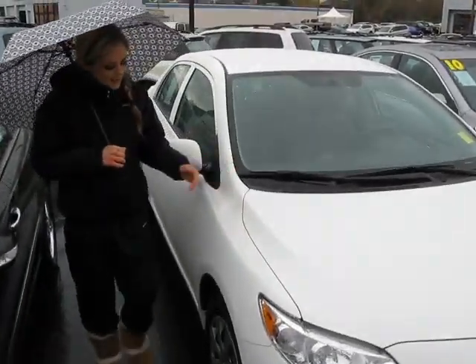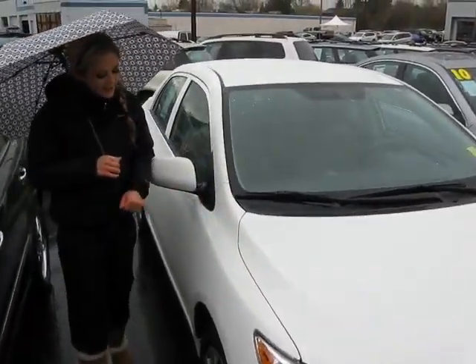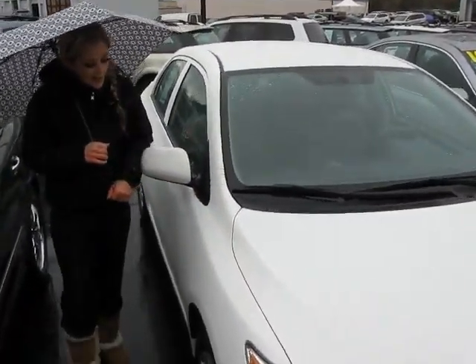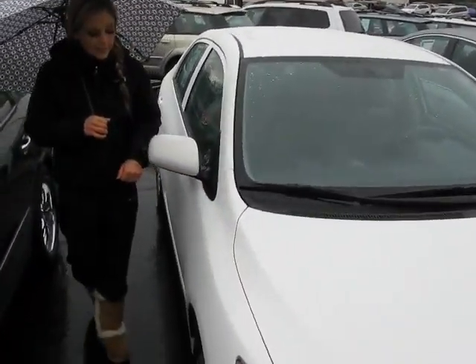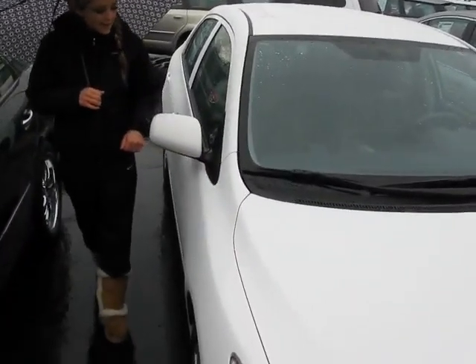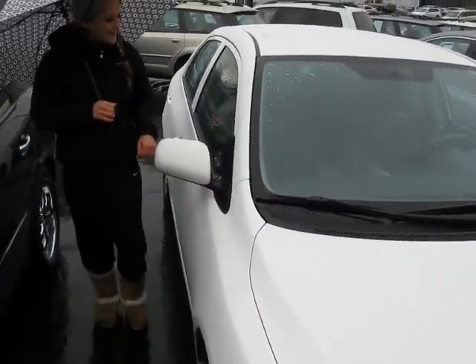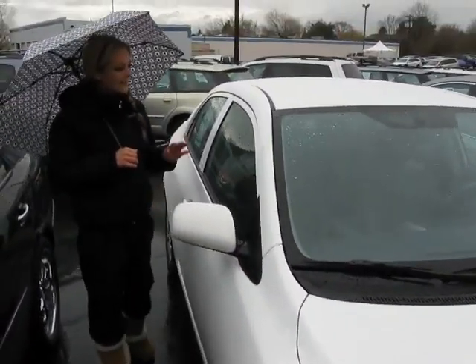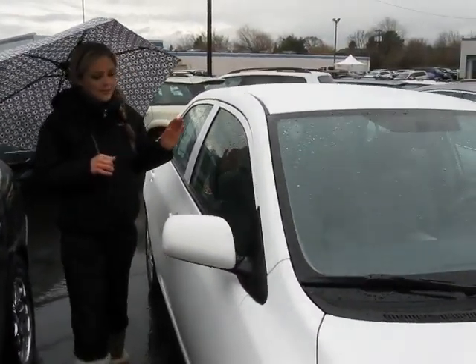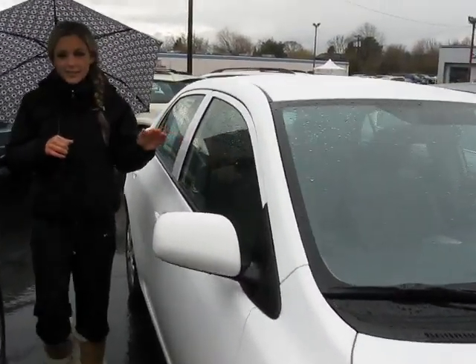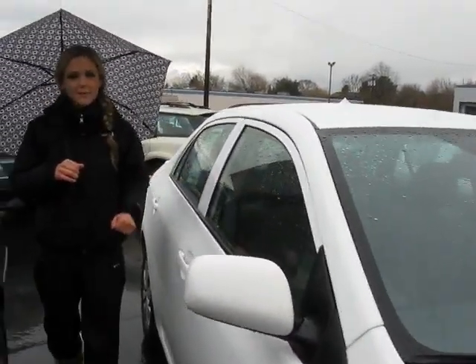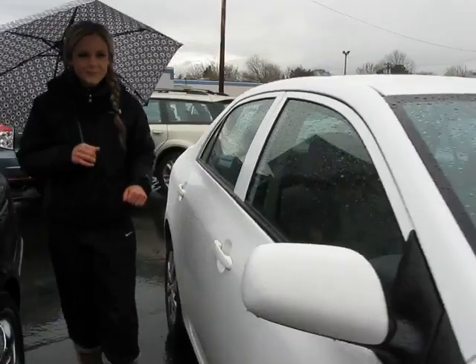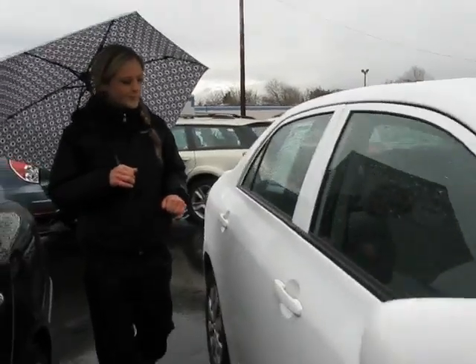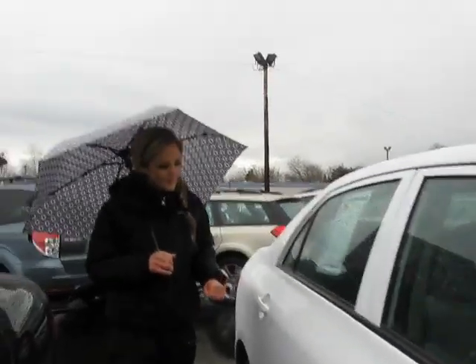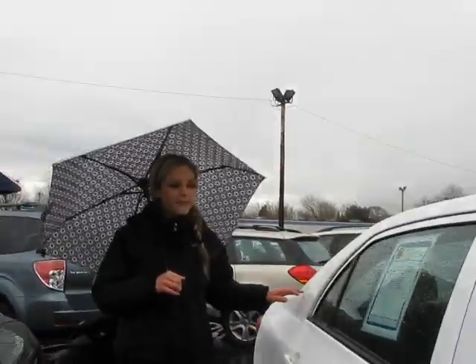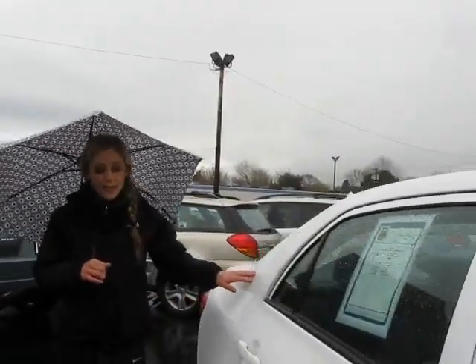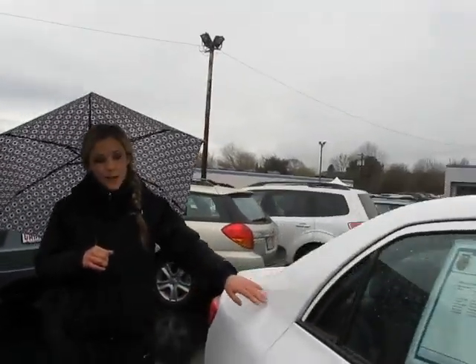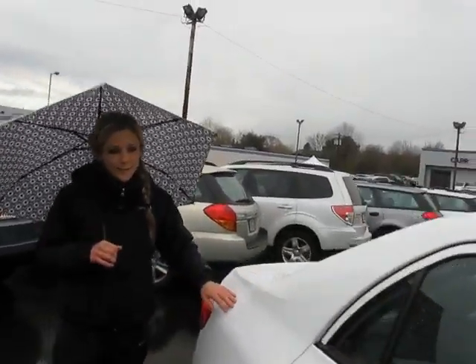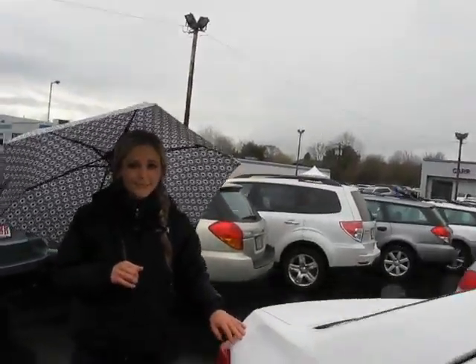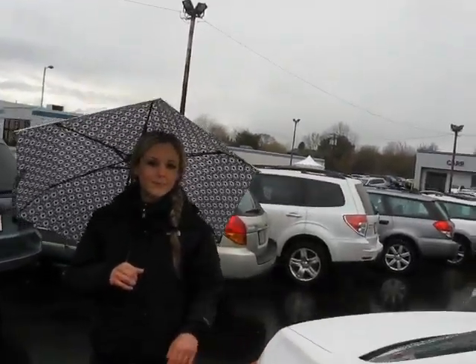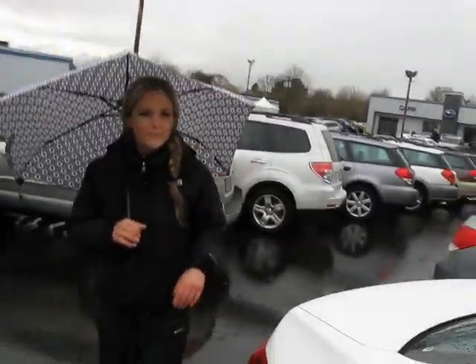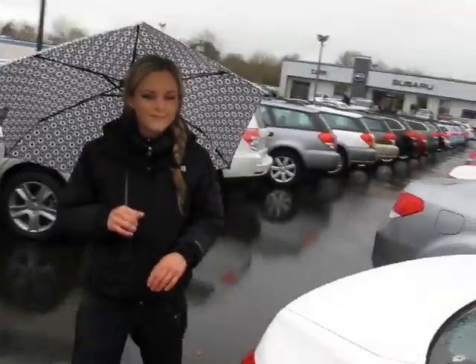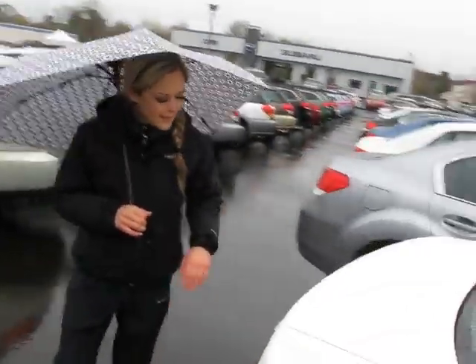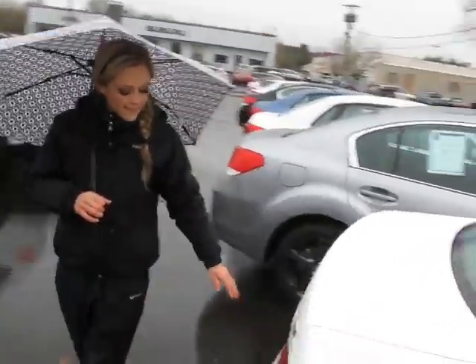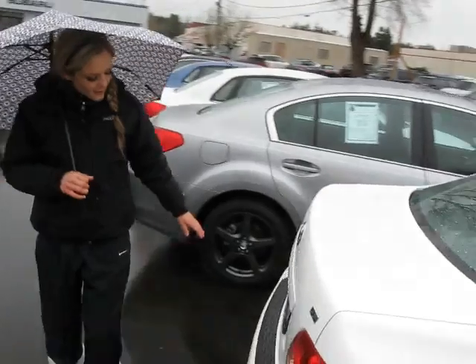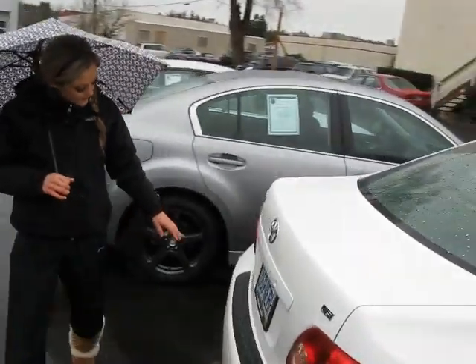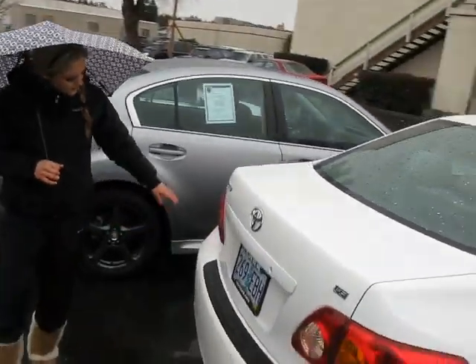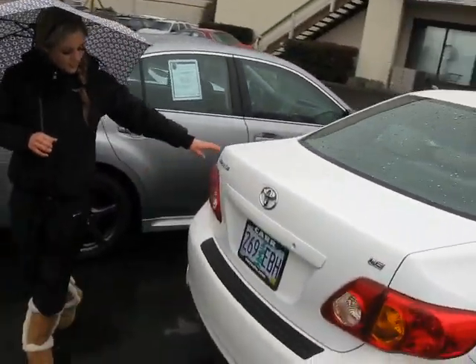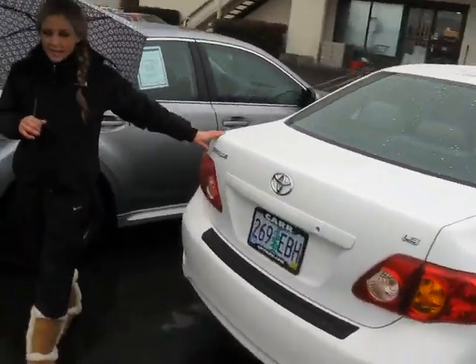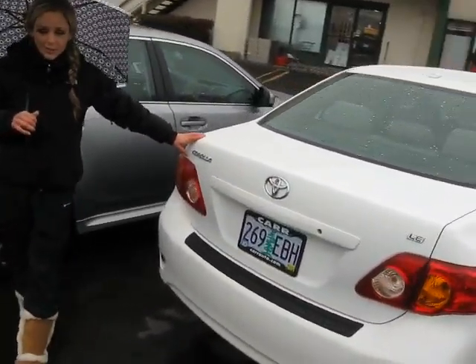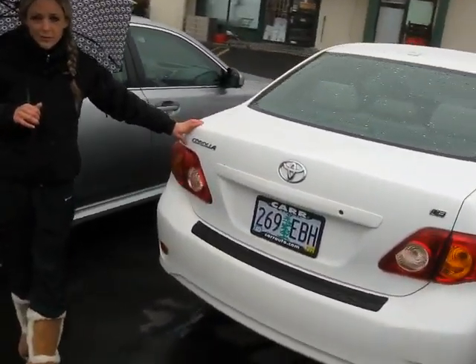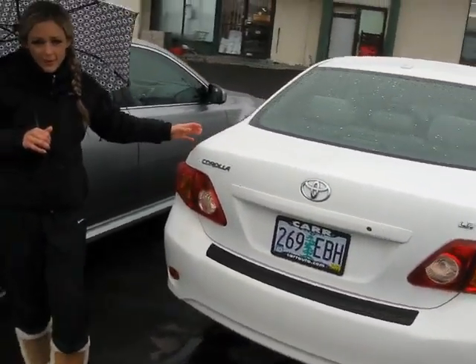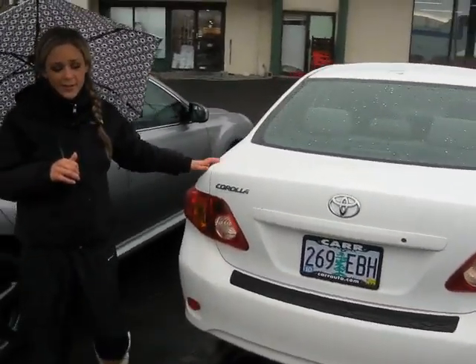Check out the paint and the body on this car — it is in great shape. It's got low miles. This would be an excellent commuter or a family car.